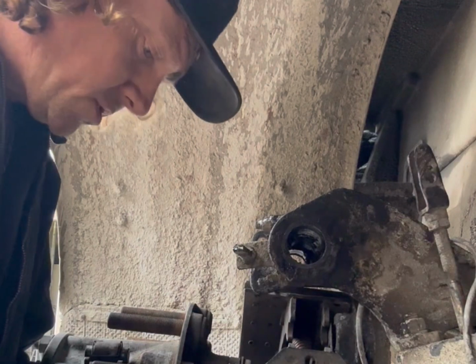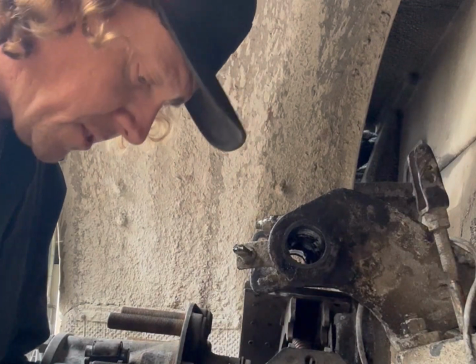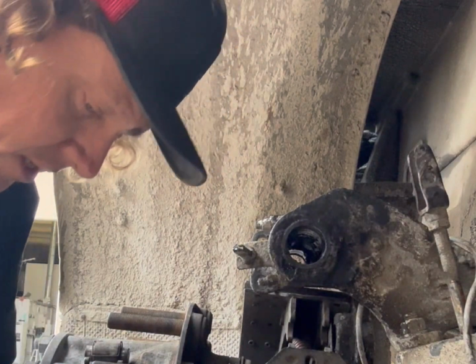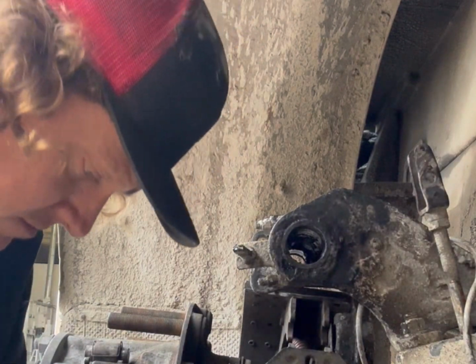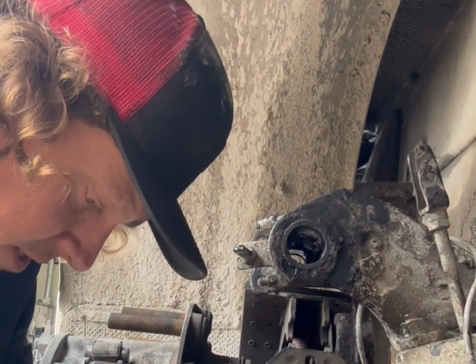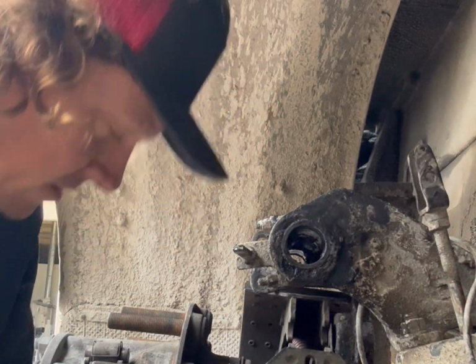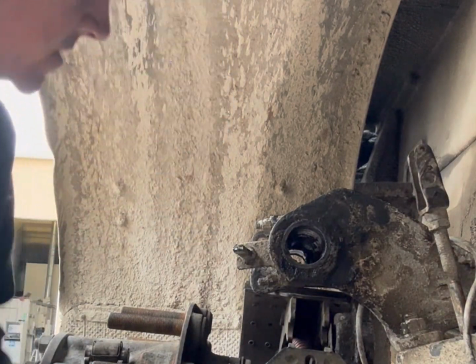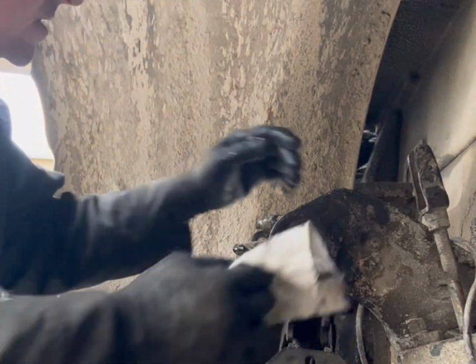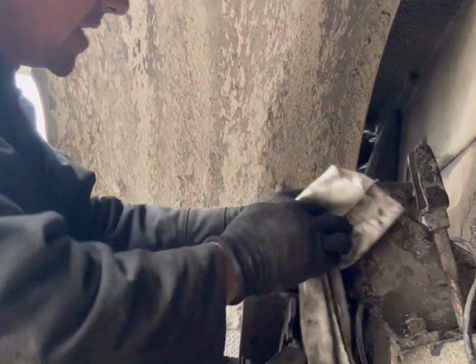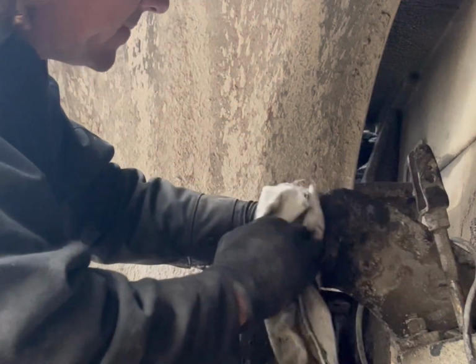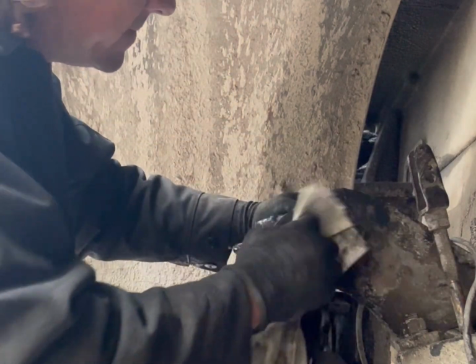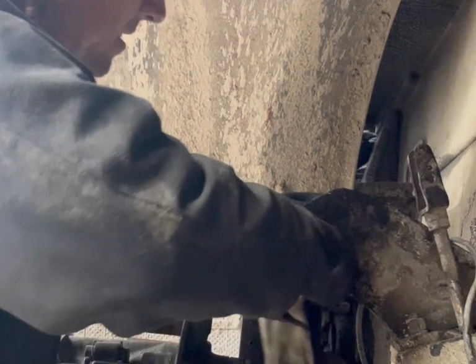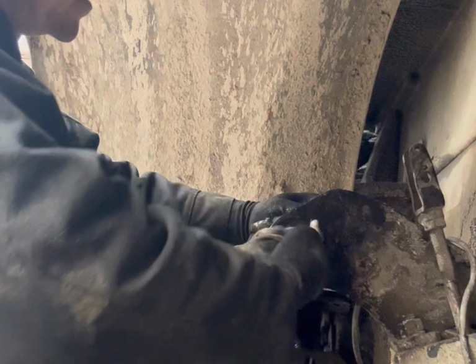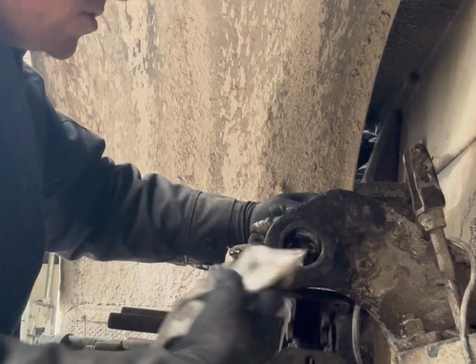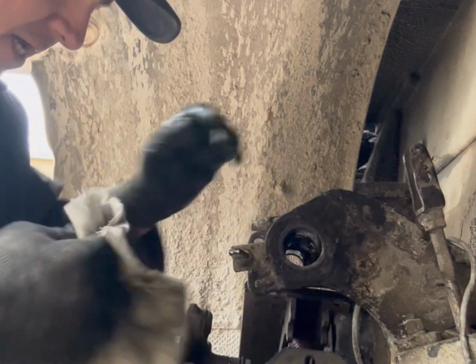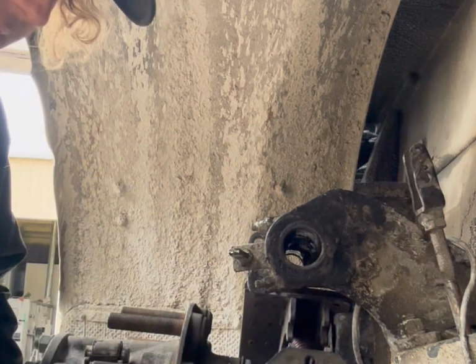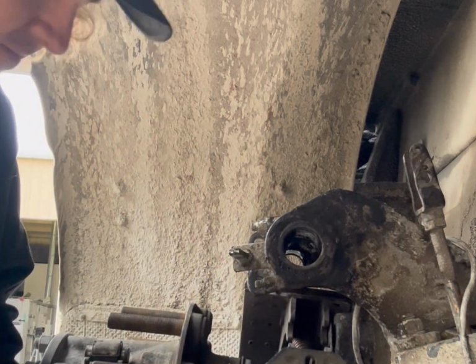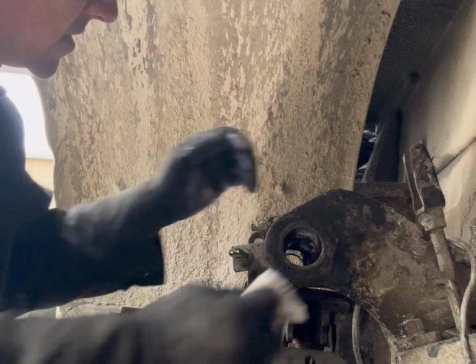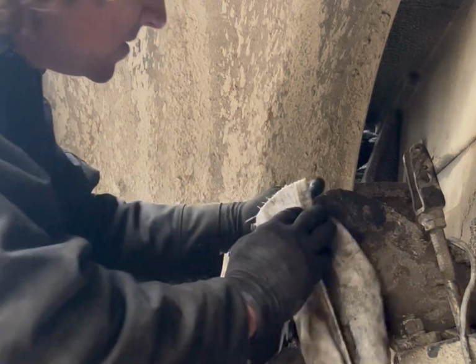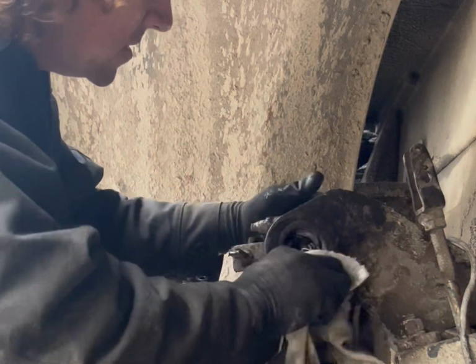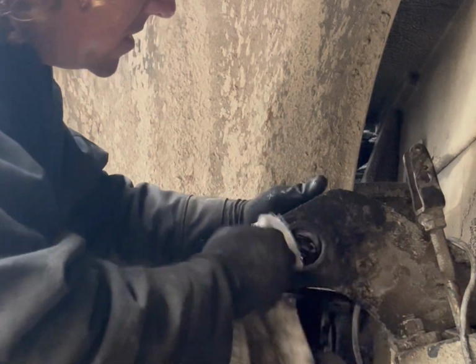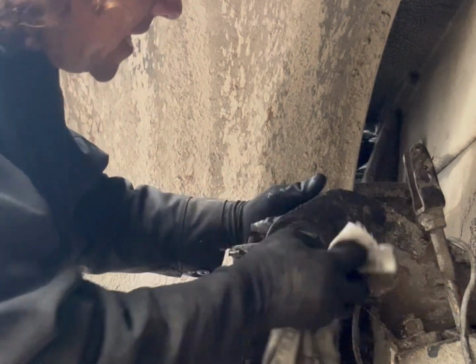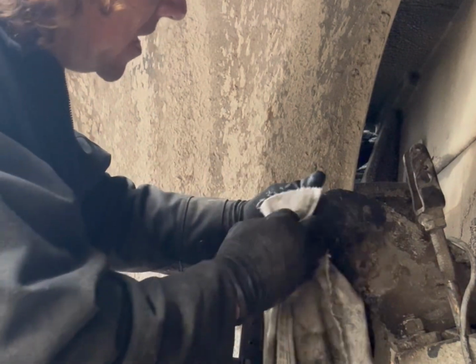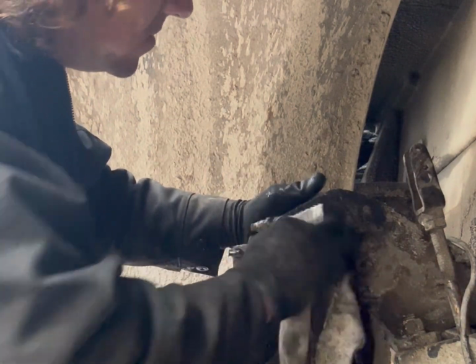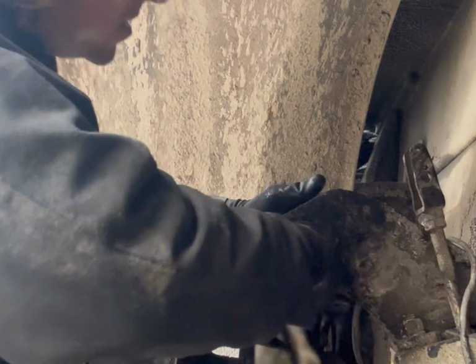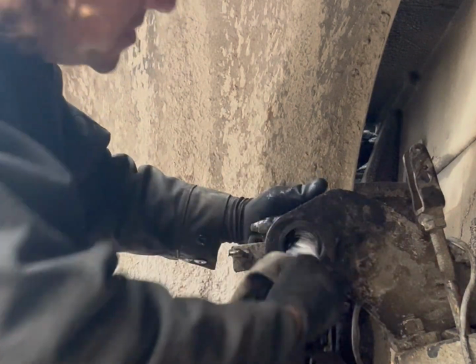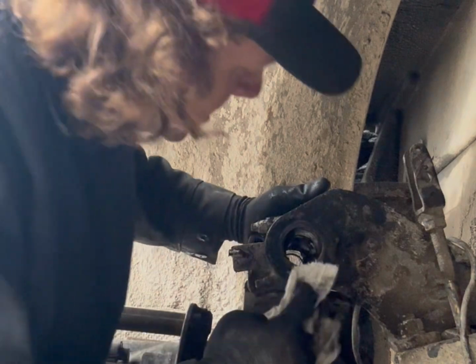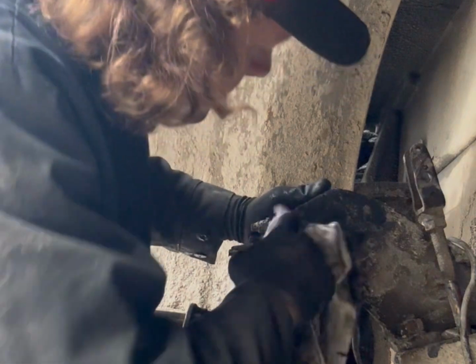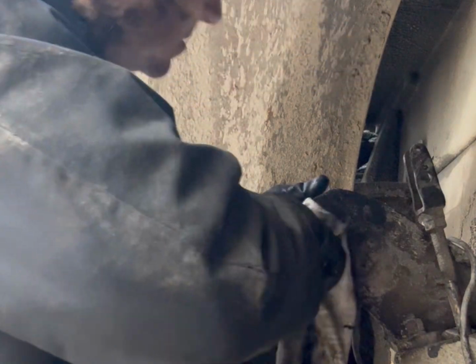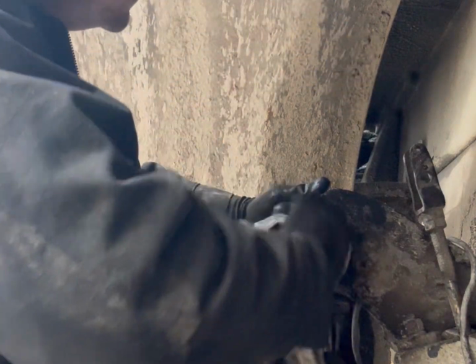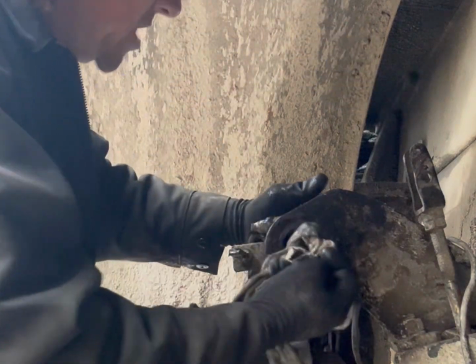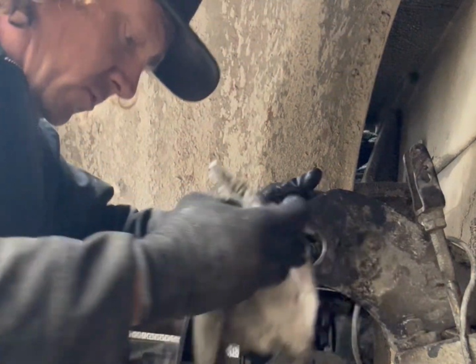Once you get all this apart and everything, I'm going to clean all this up. Get all your old grease out and everything. And this is how you tell a technician from a shop owner.